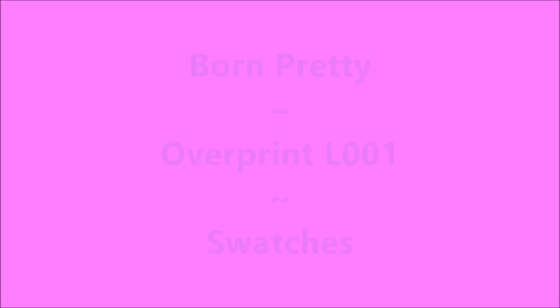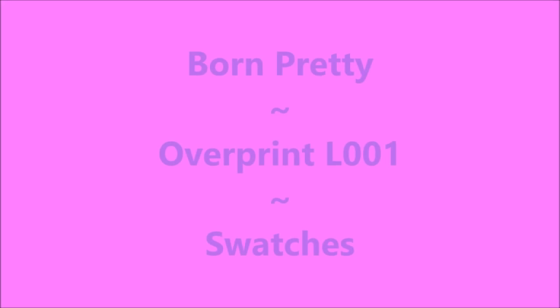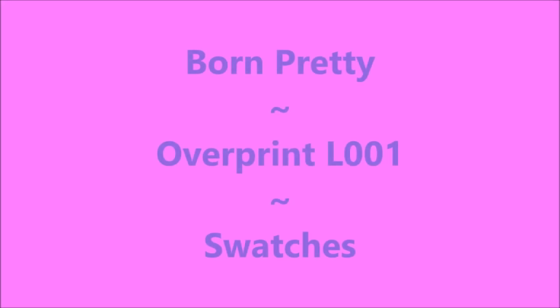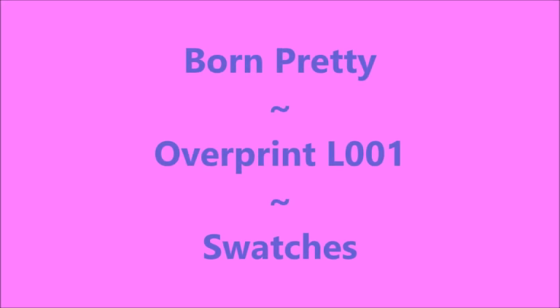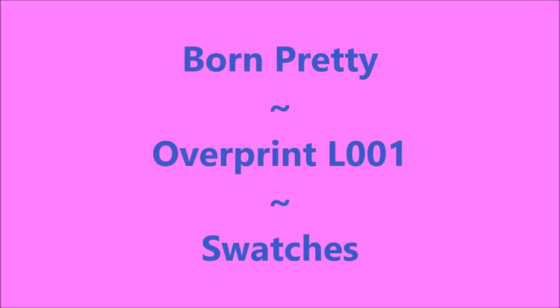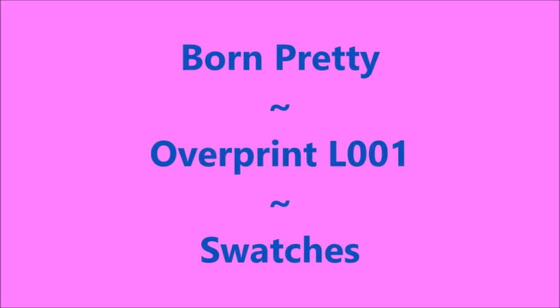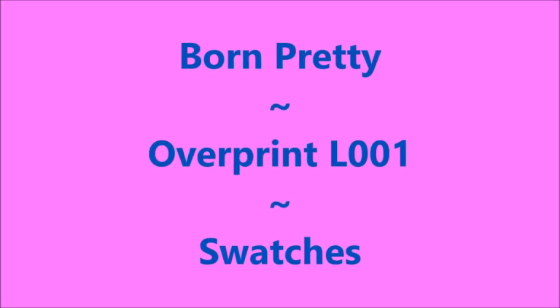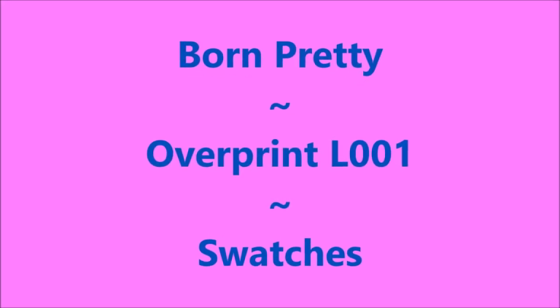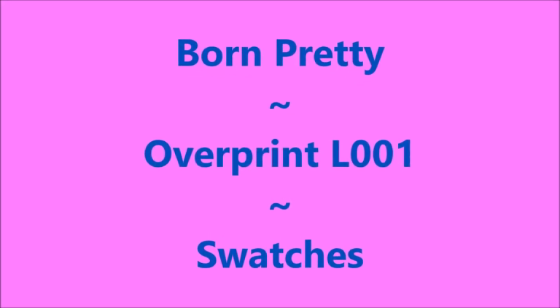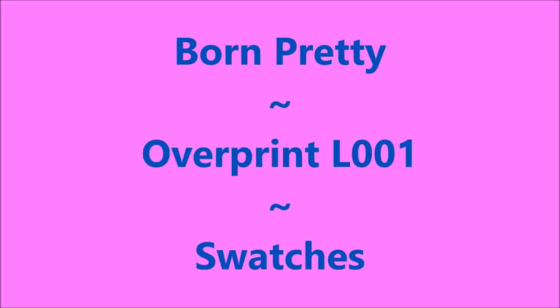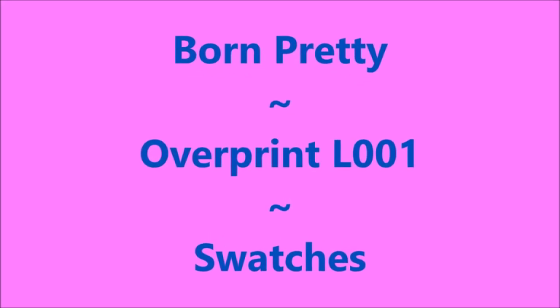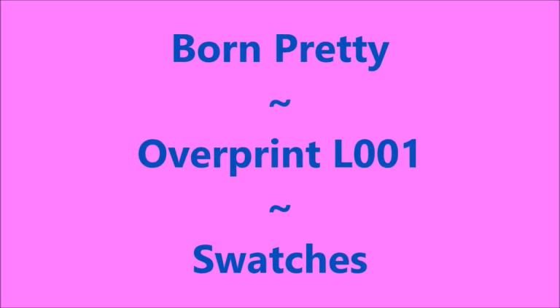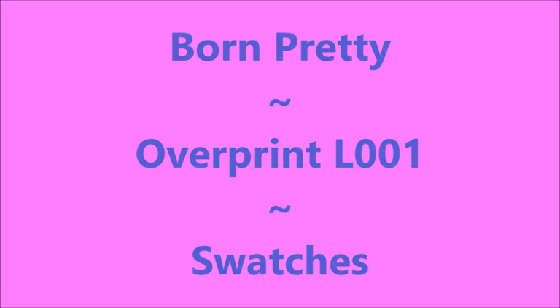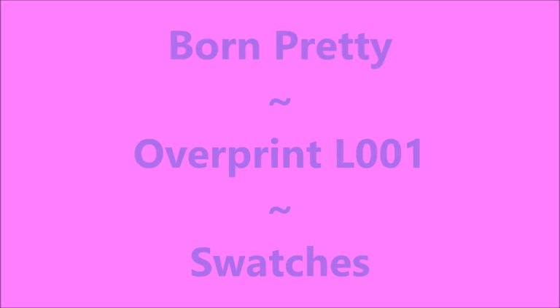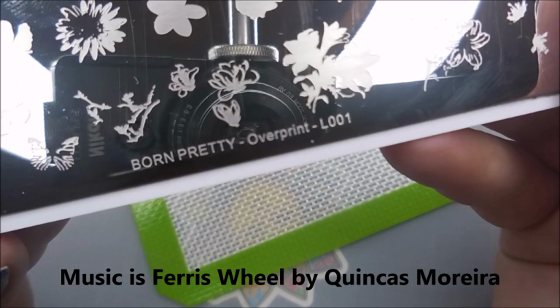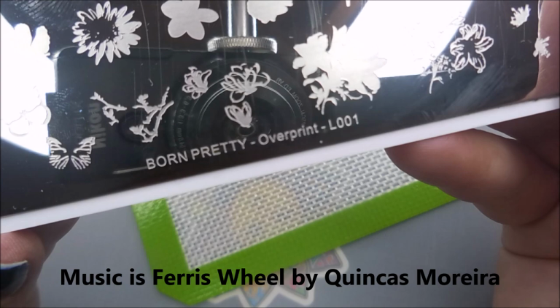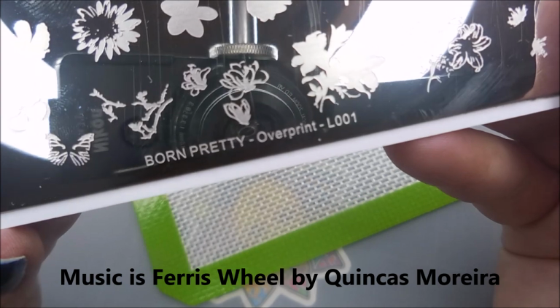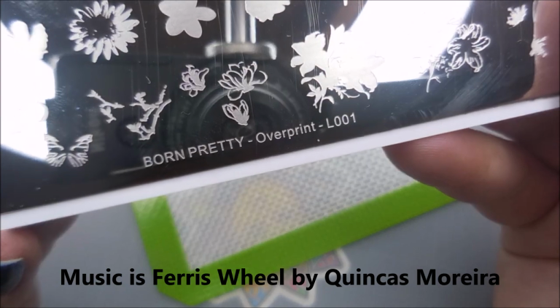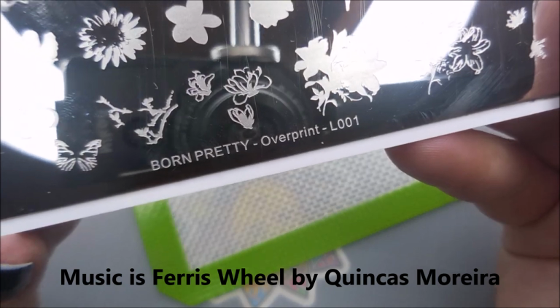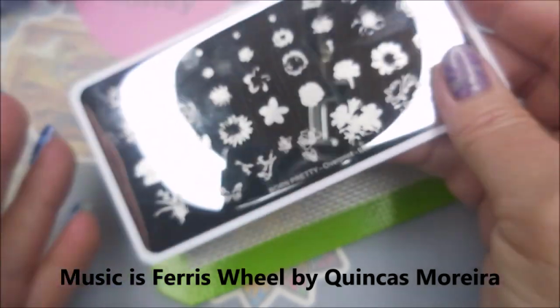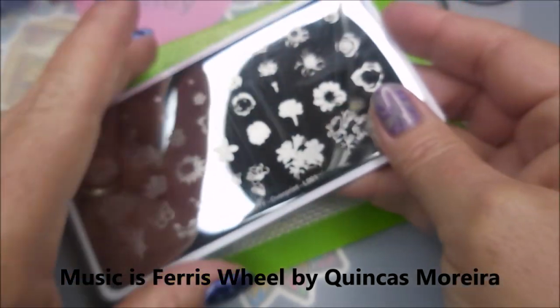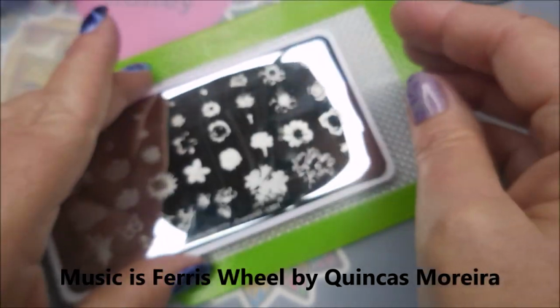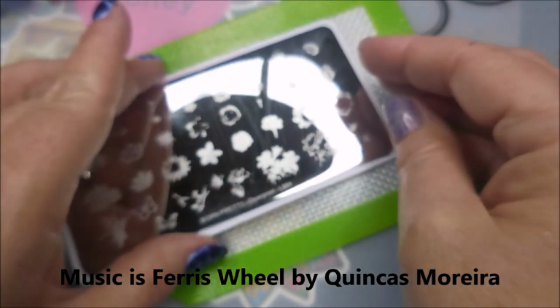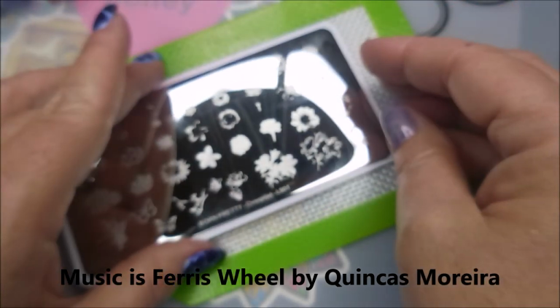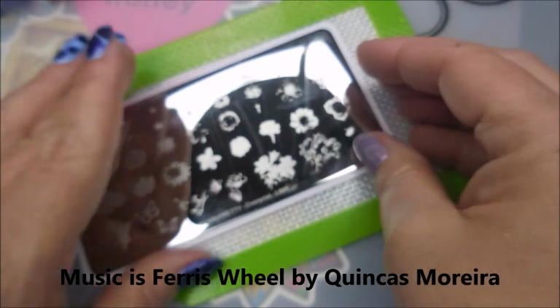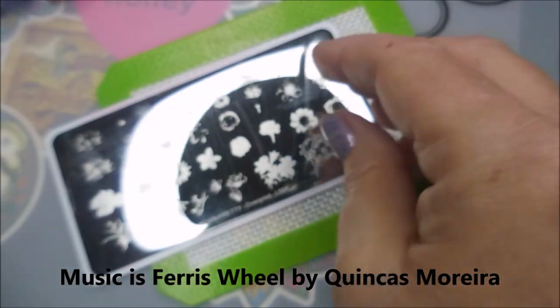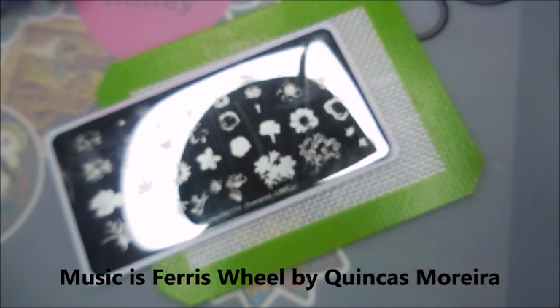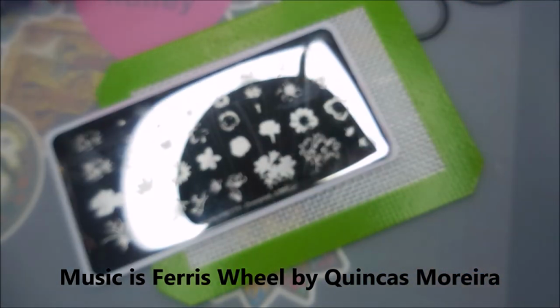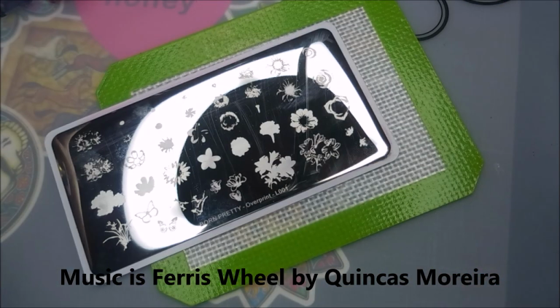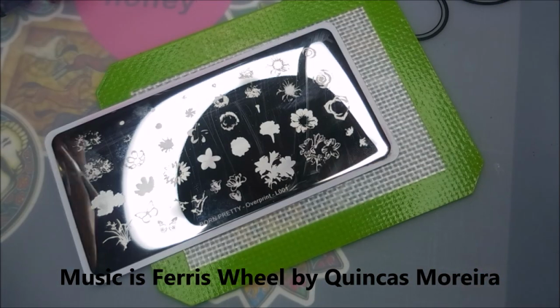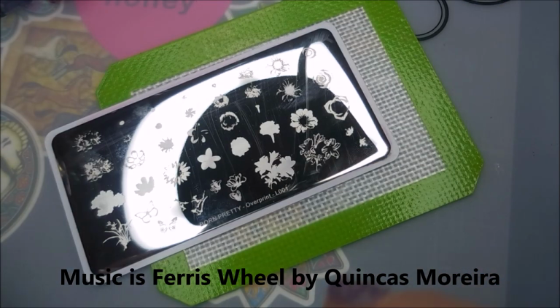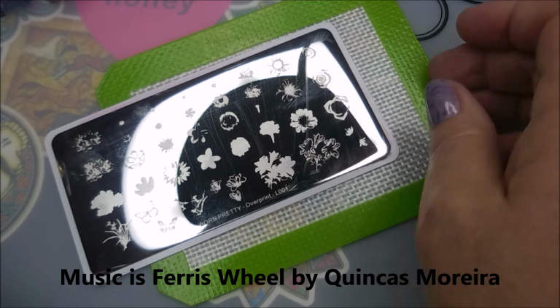Hello my friend, welcome to my channel. Today I've got Born Pretty Overprint L001 swatches. Here is the Born Pretty plate — this is the one with a lot of flowers on it.